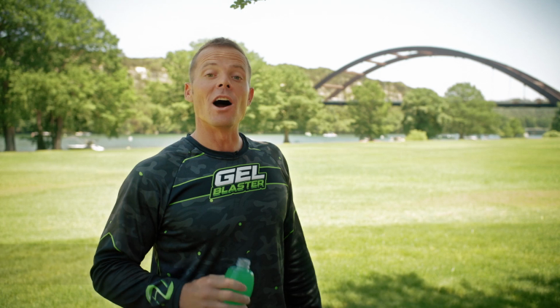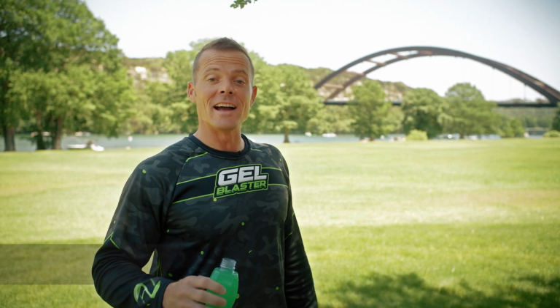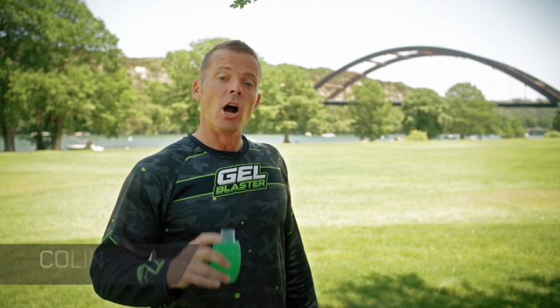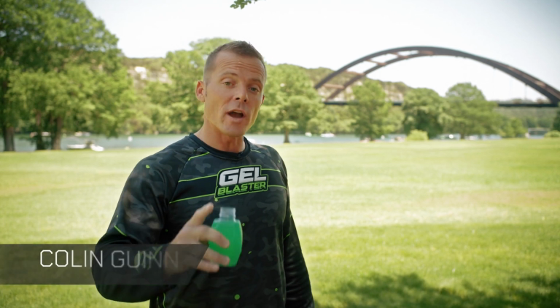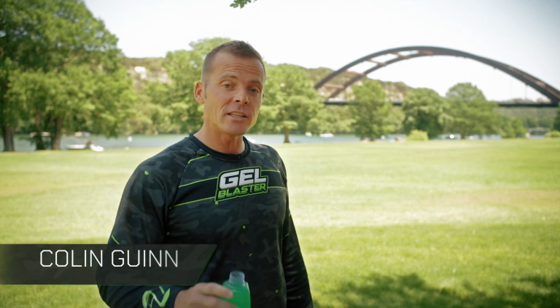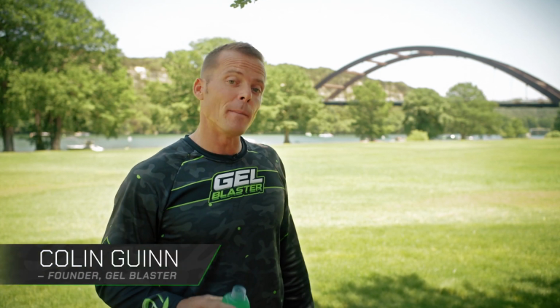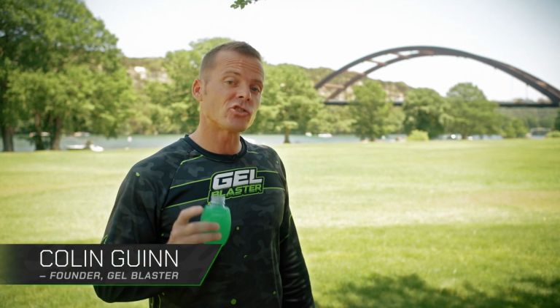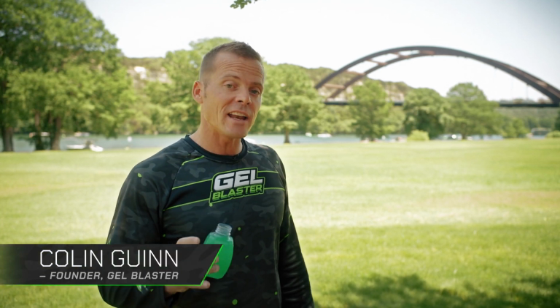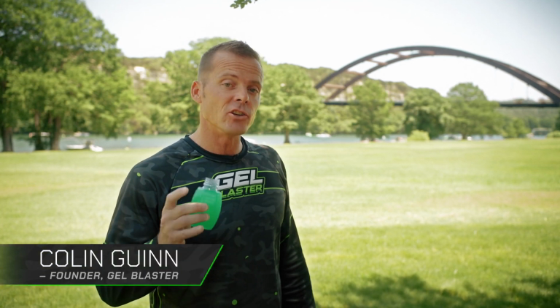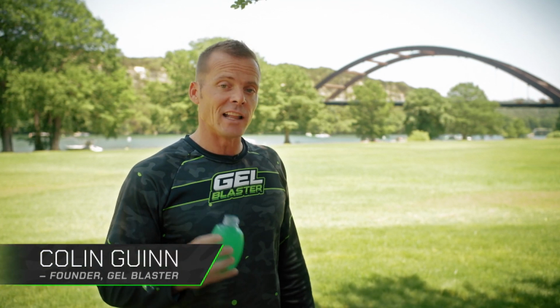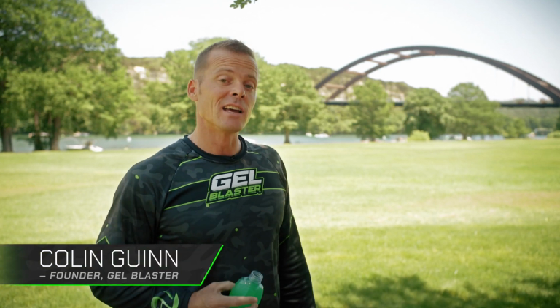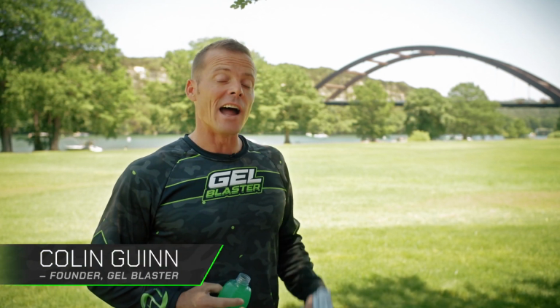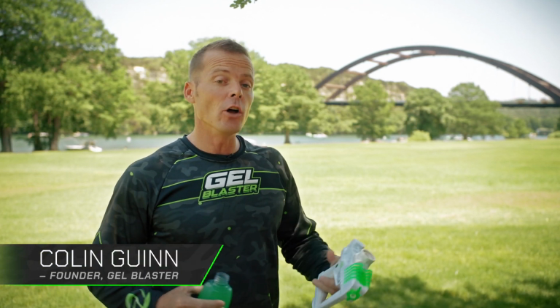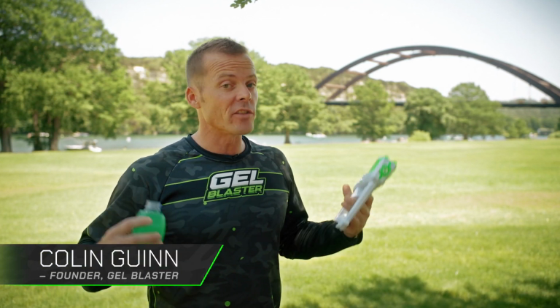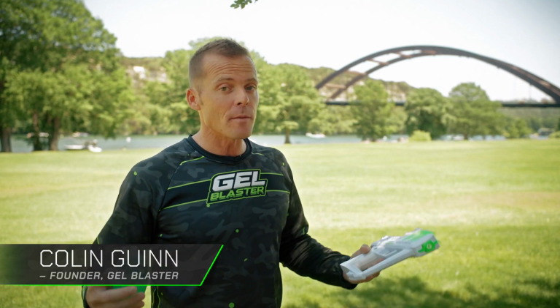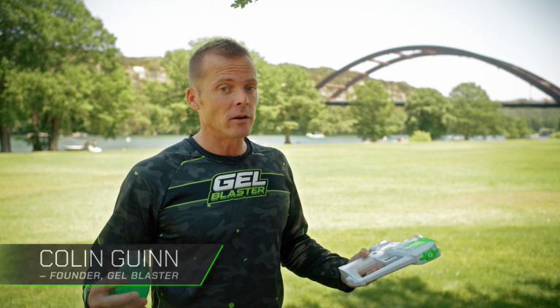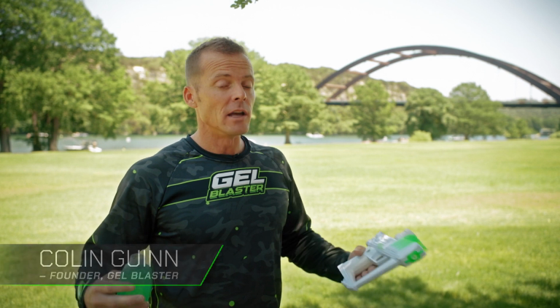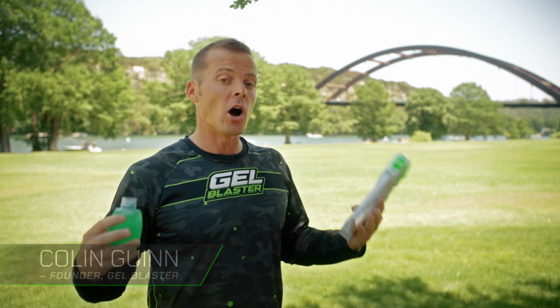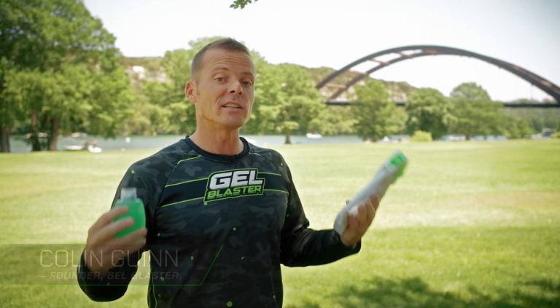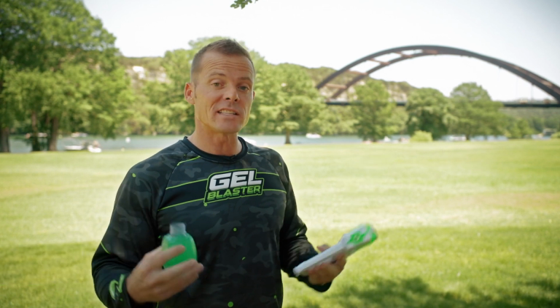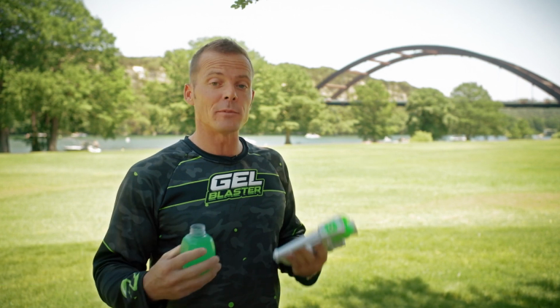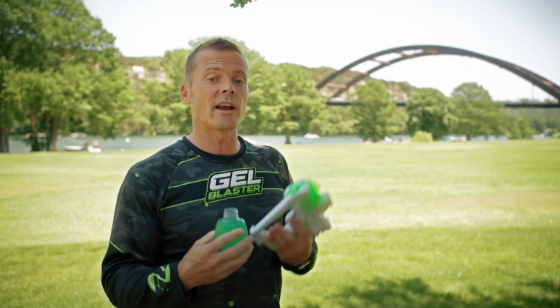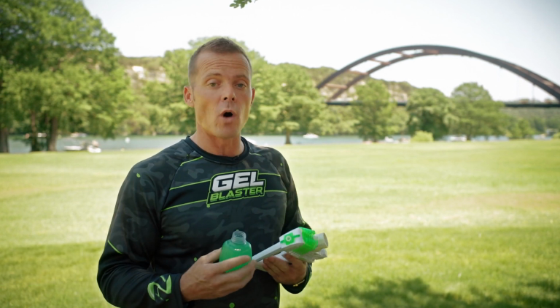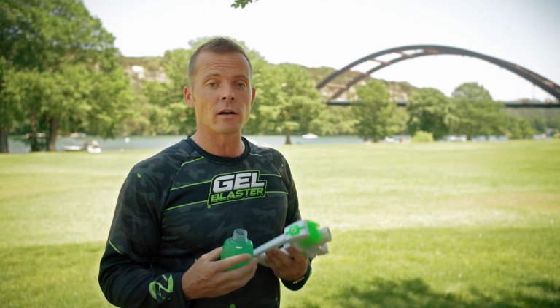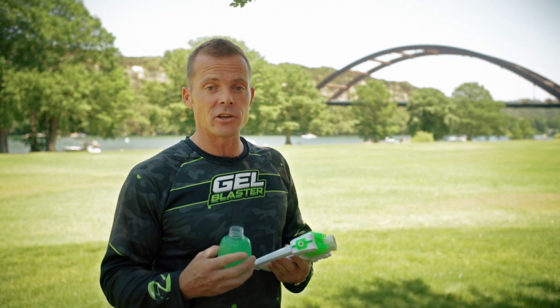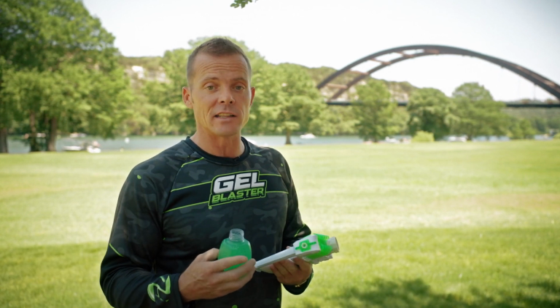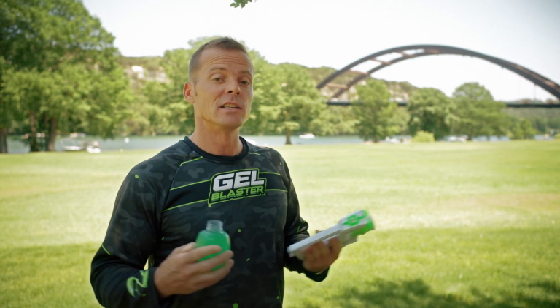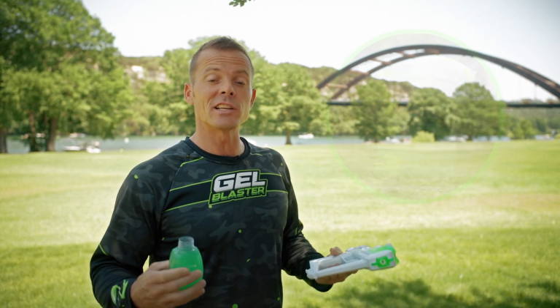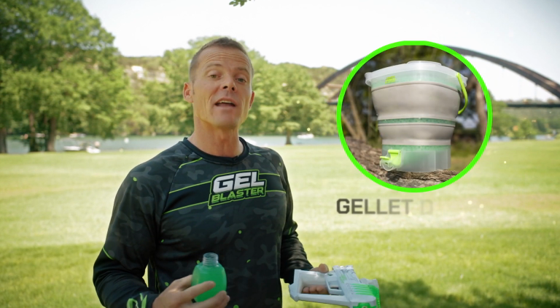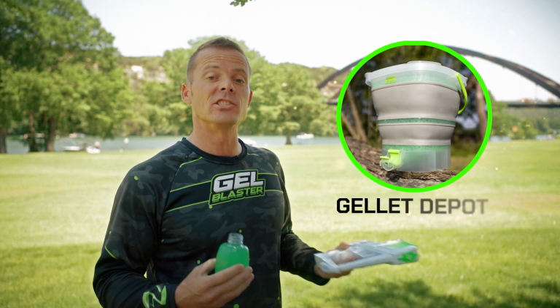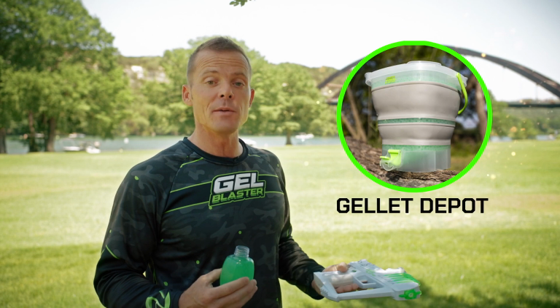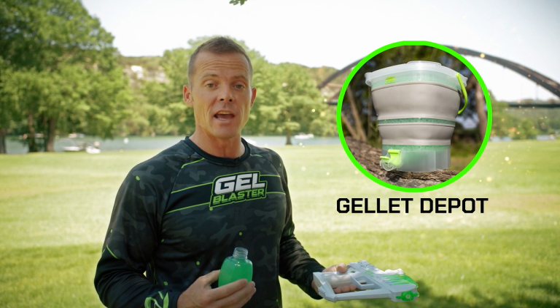All right guys, a quick message about straining your Jellits. I know that when you're in the heat of the battle, it can be hard to take the time to strain all the water out of your Jellits, especially if you don't have the Jella Depot yet.